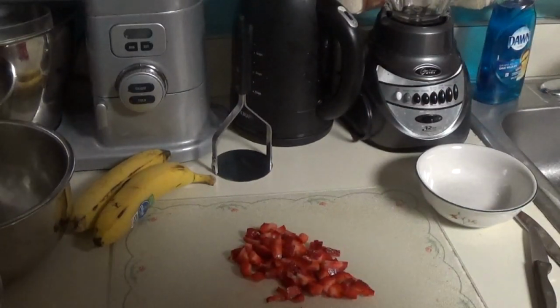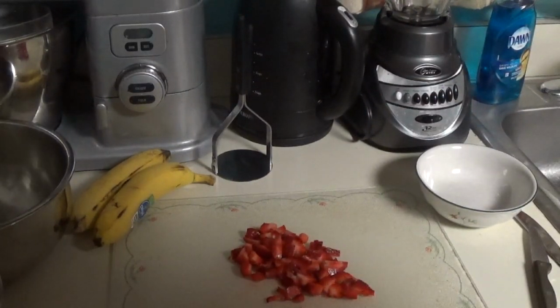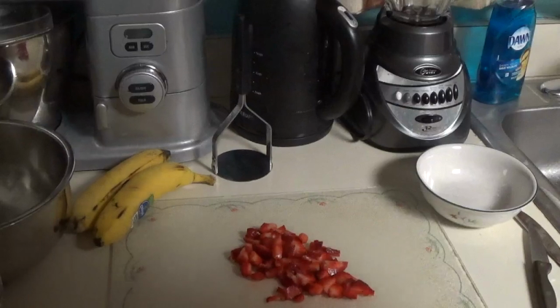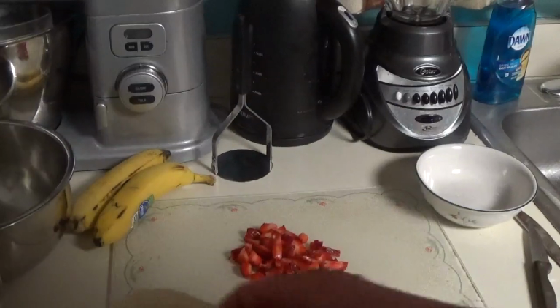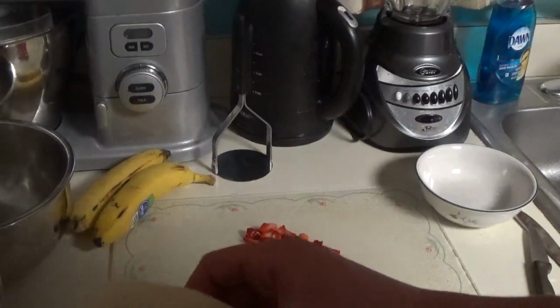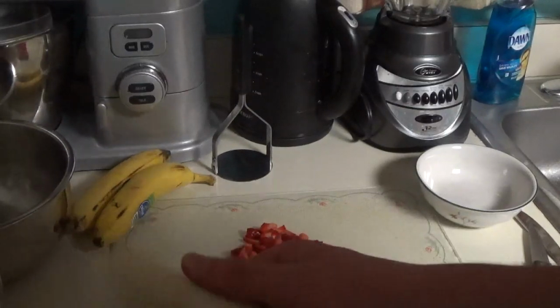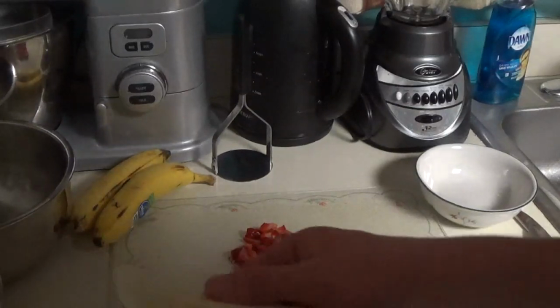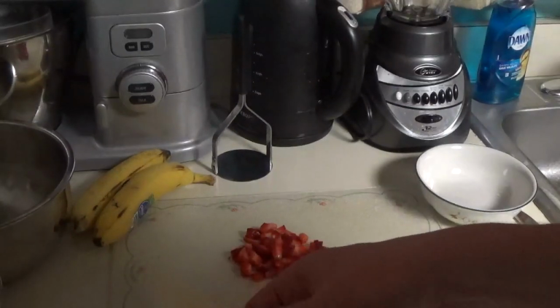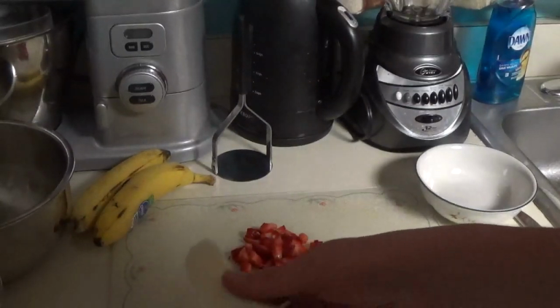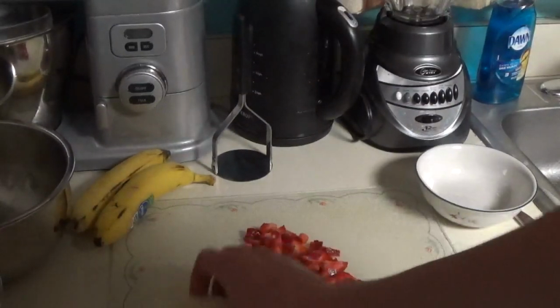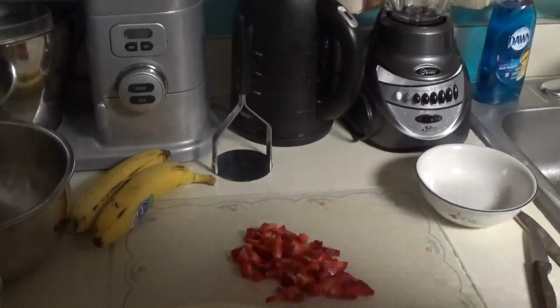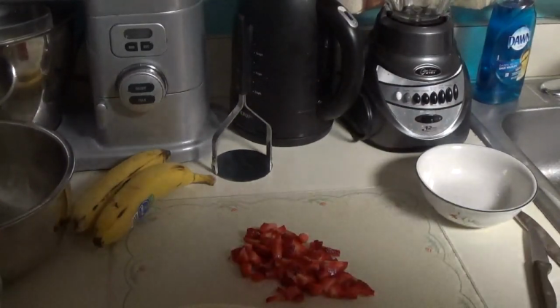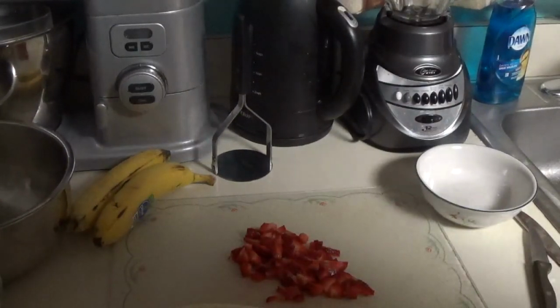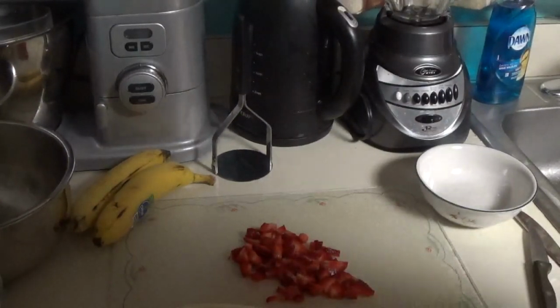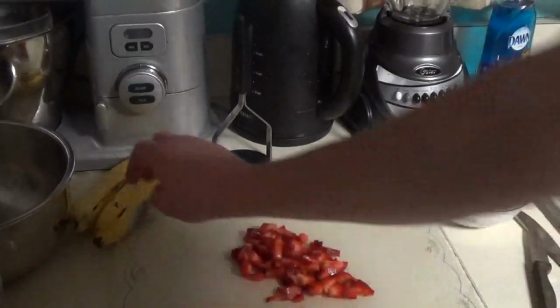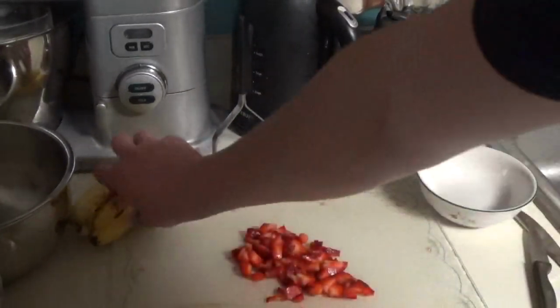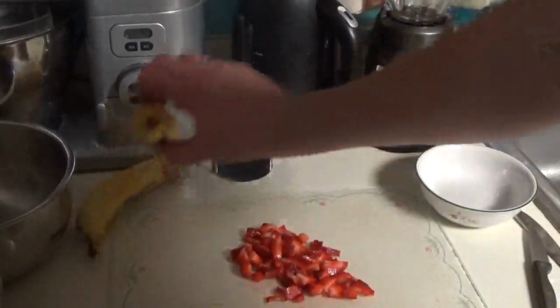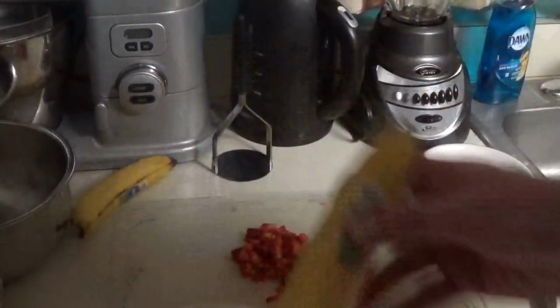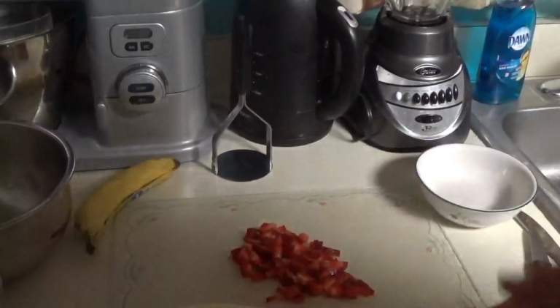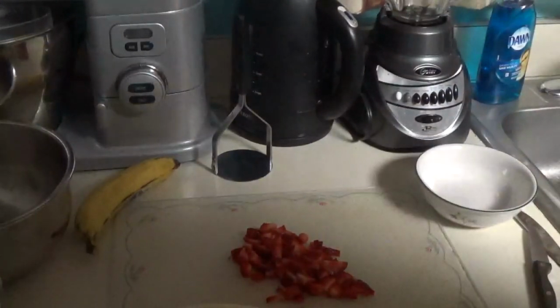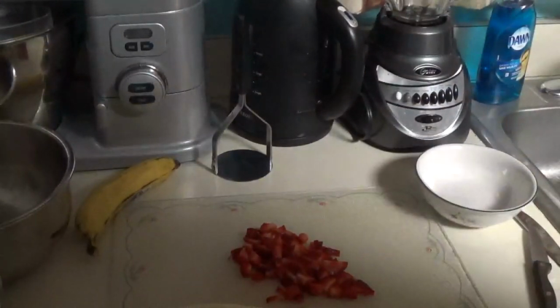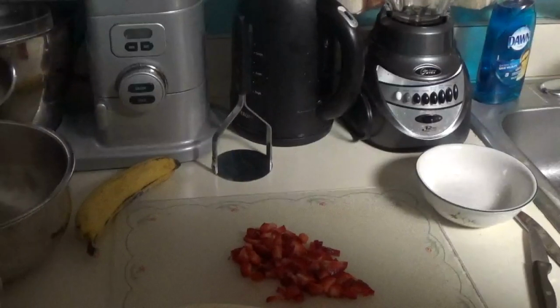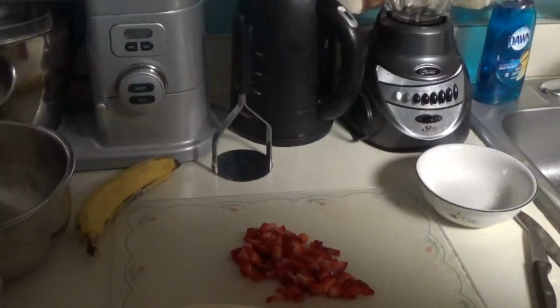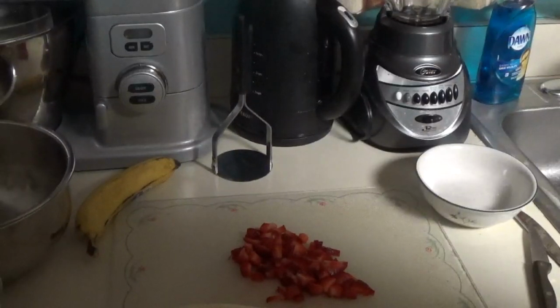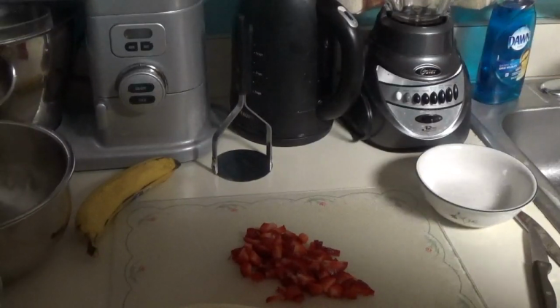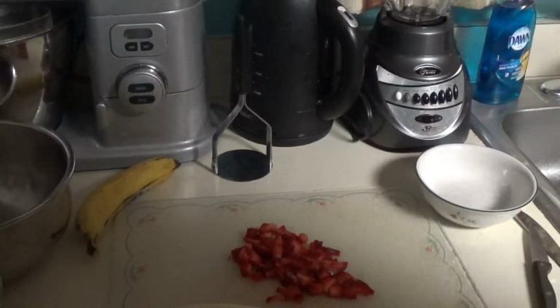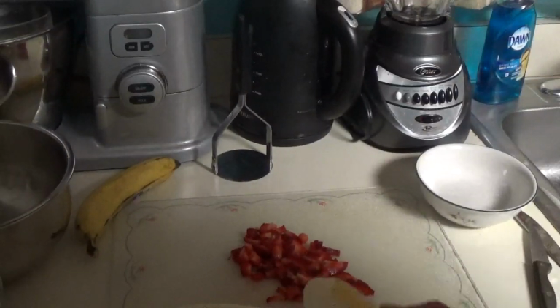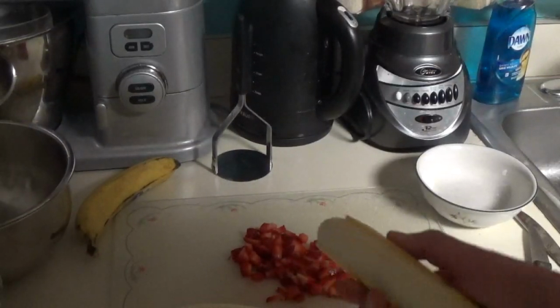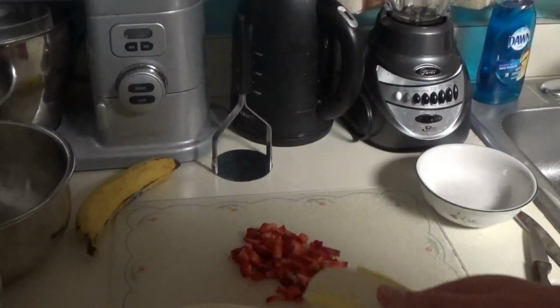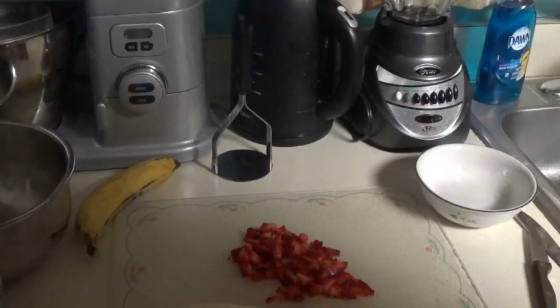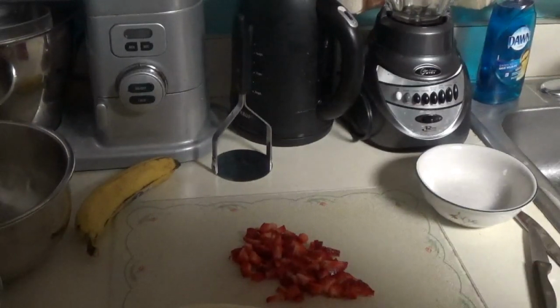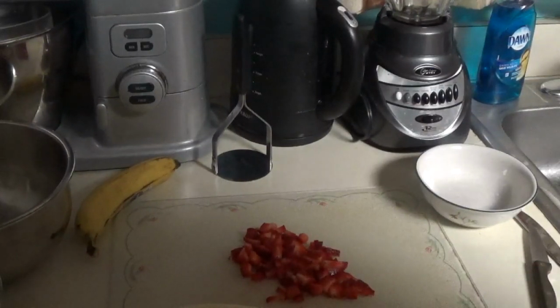Now I'm going to put together the bananas — well, they already grew — I'm going to cut them up and then mash them.